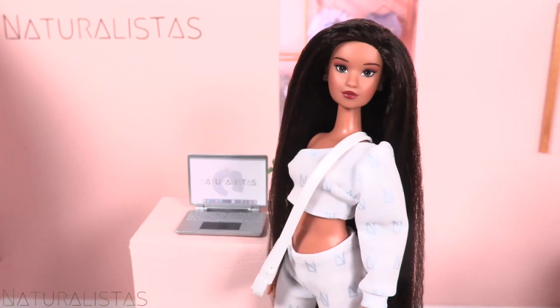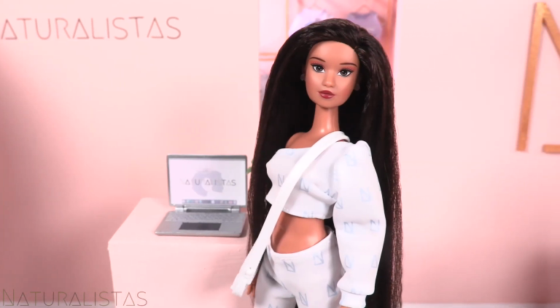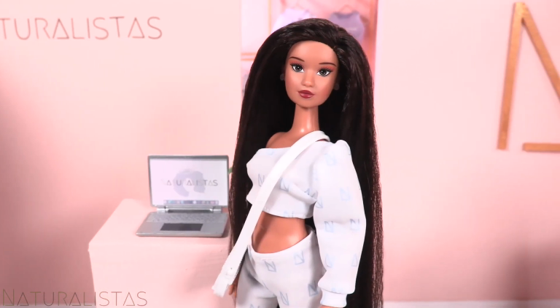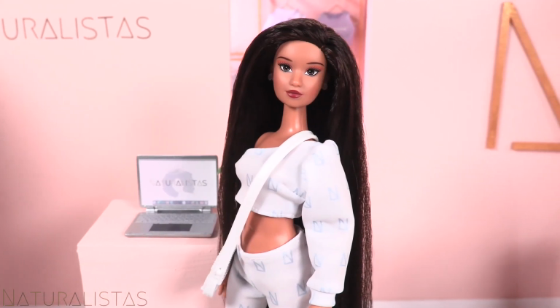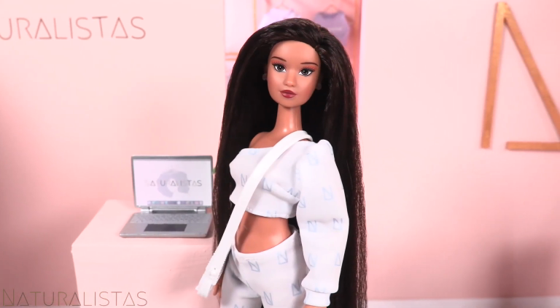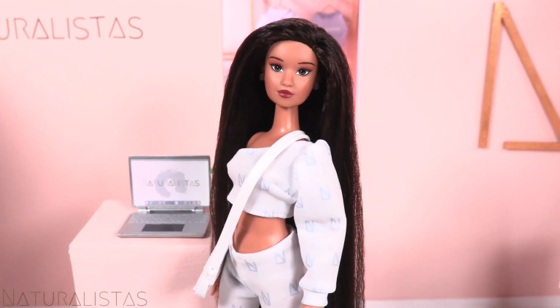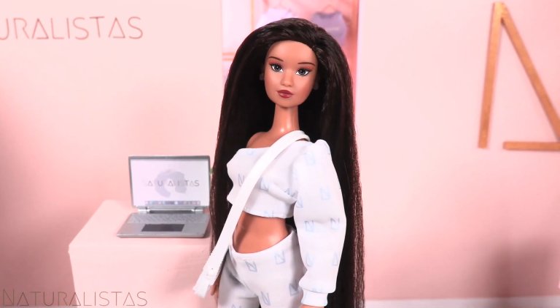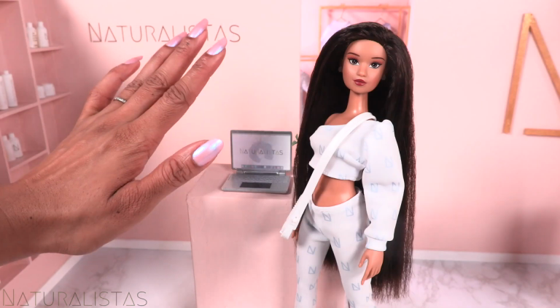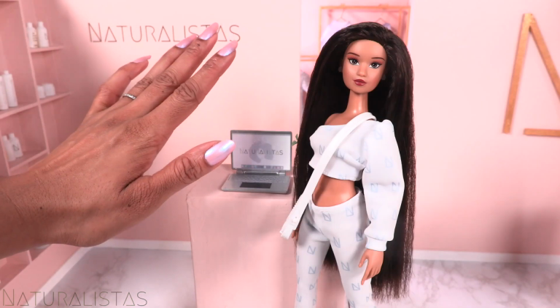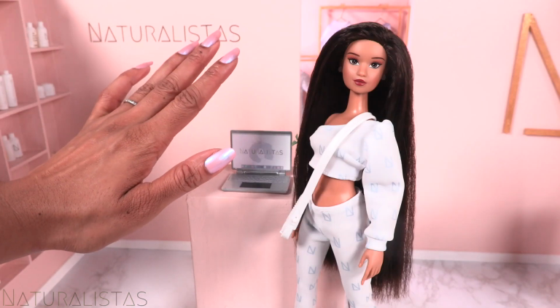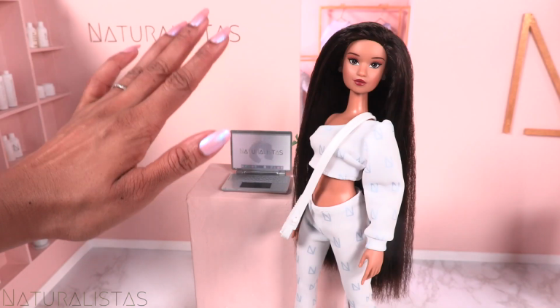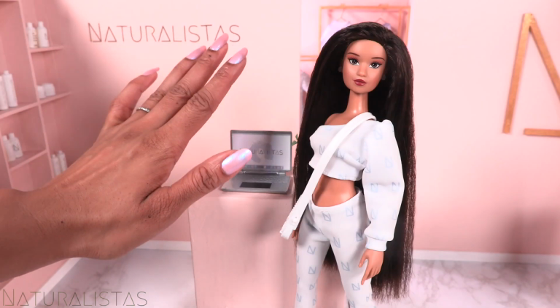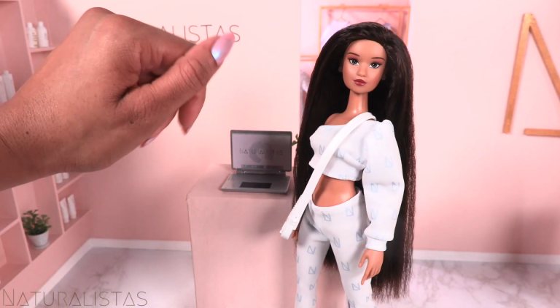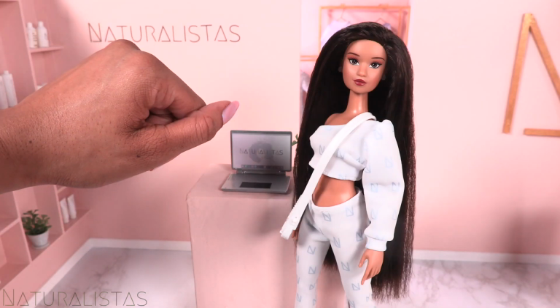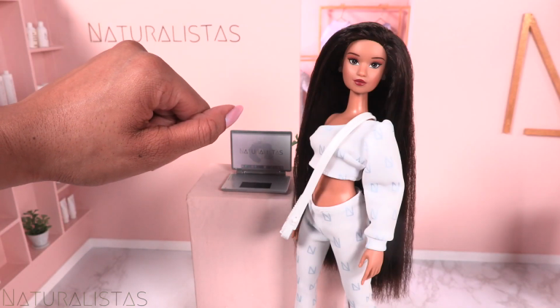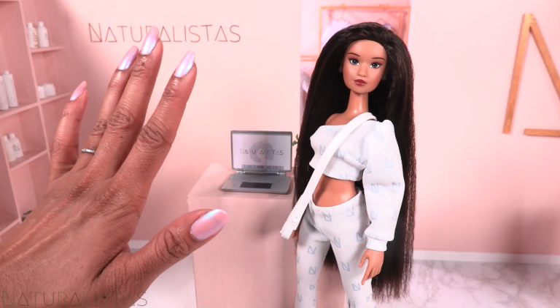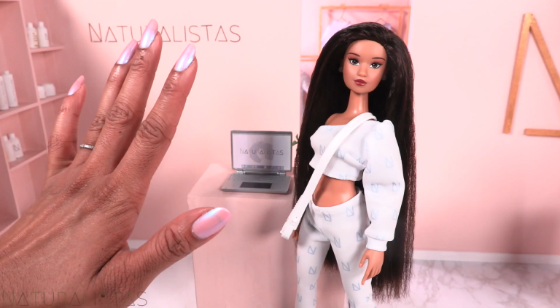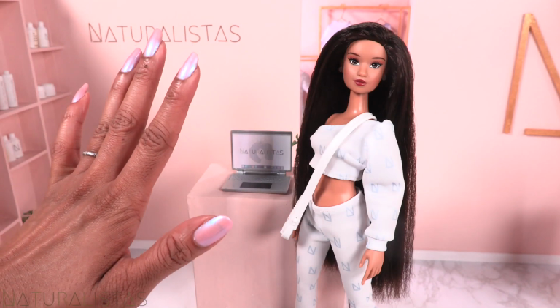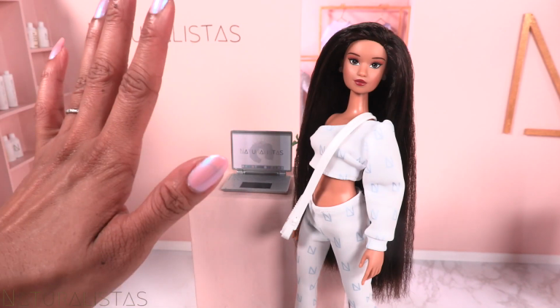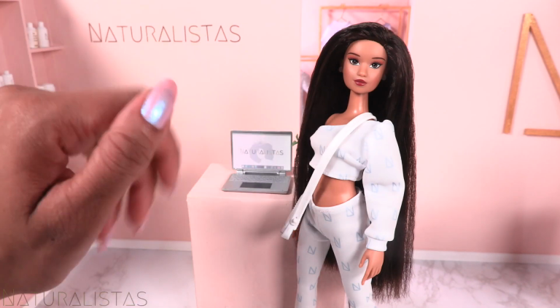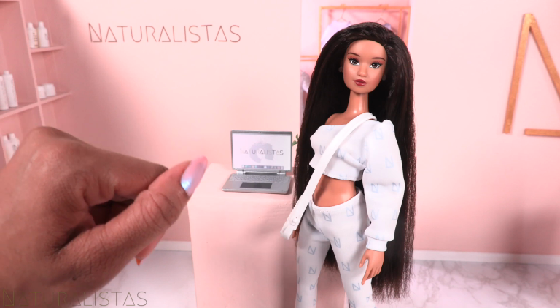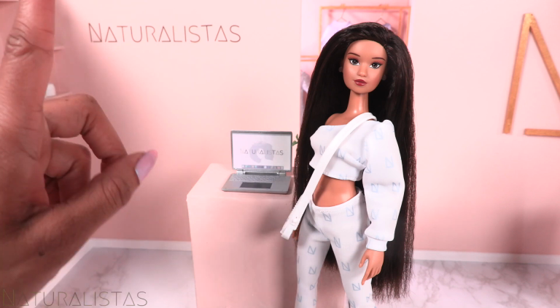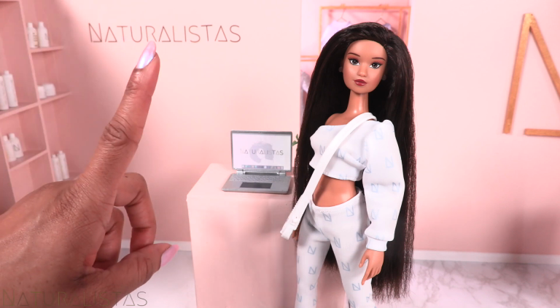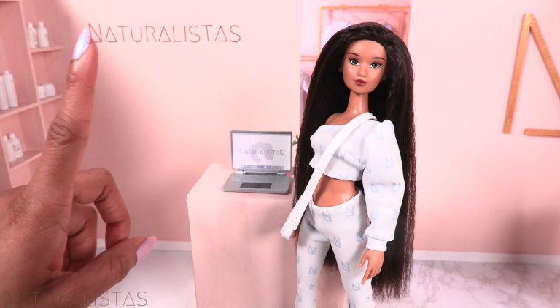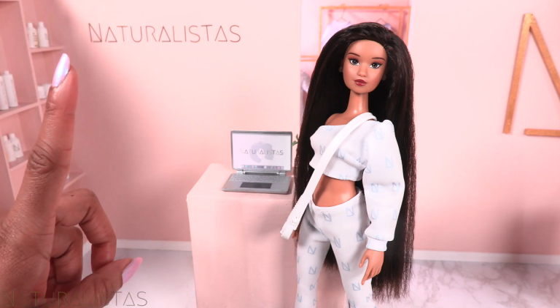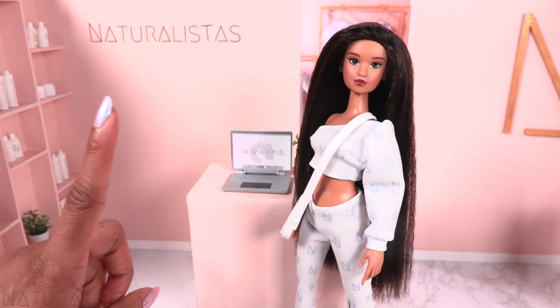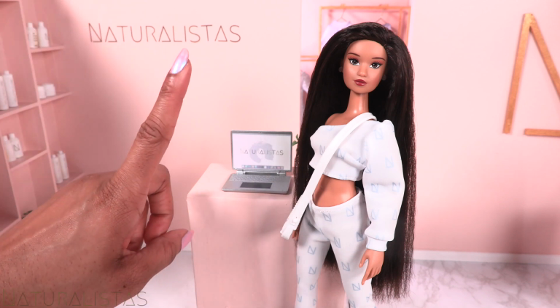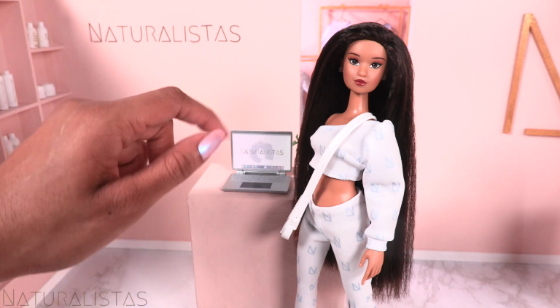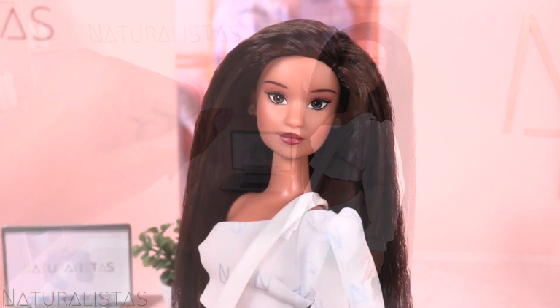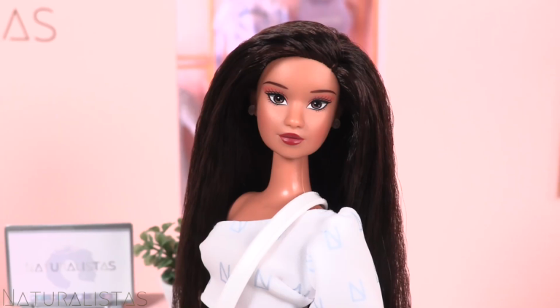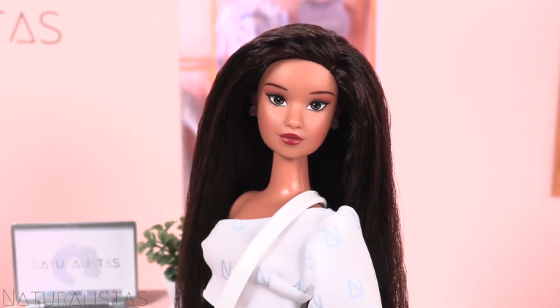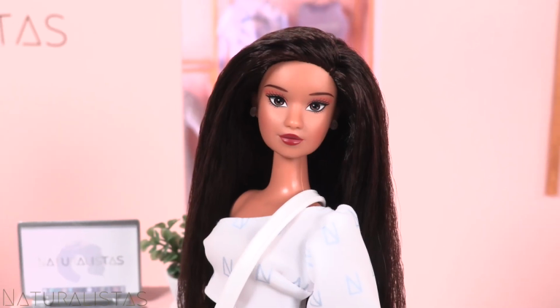This Naturalista is ready to go! Thank you for joining us for Kelsey's wash day. Be sure to check back for more DIYs and videos featuring Naturalistas dolls. See you later, stylist!